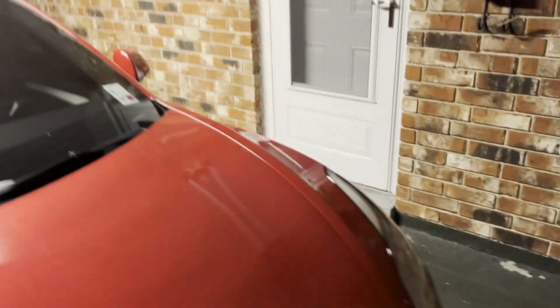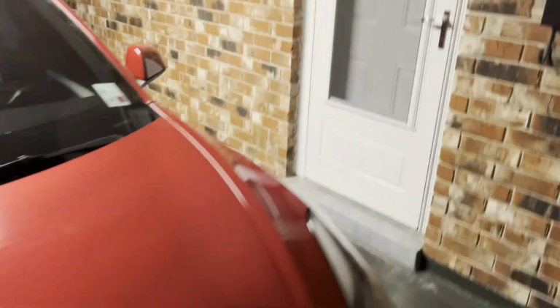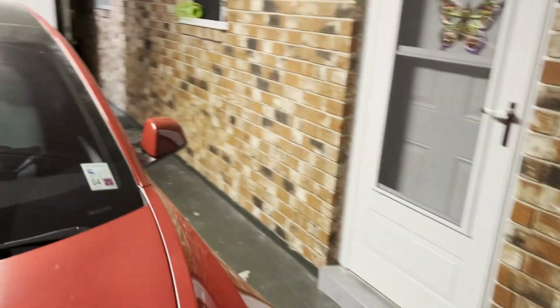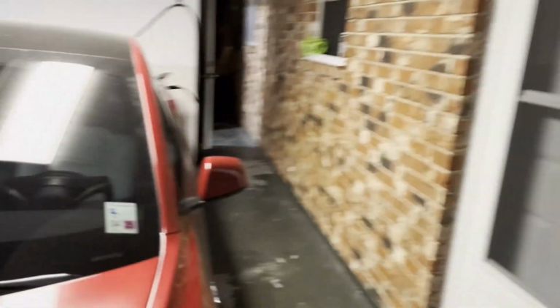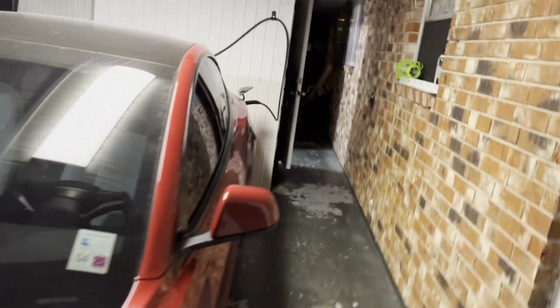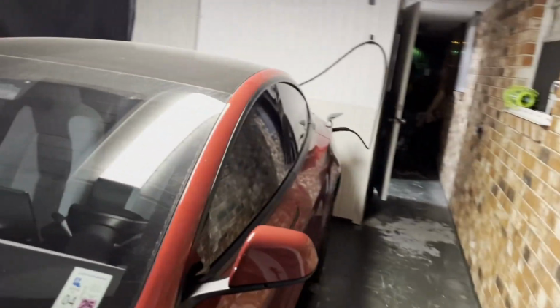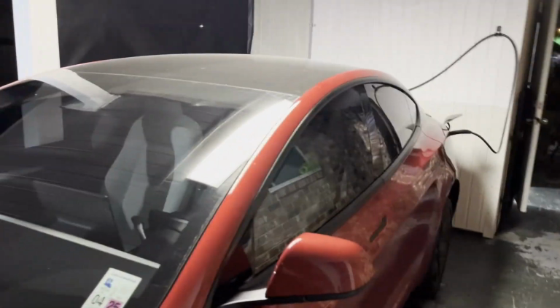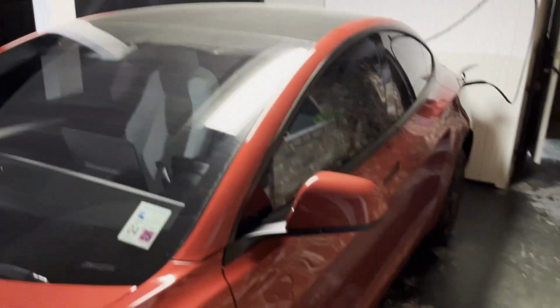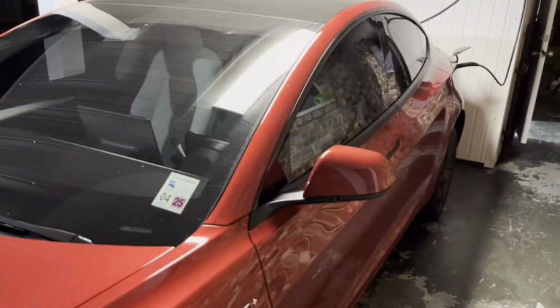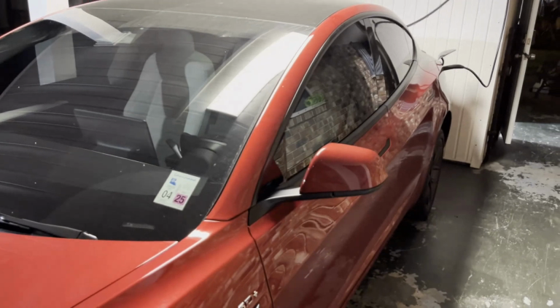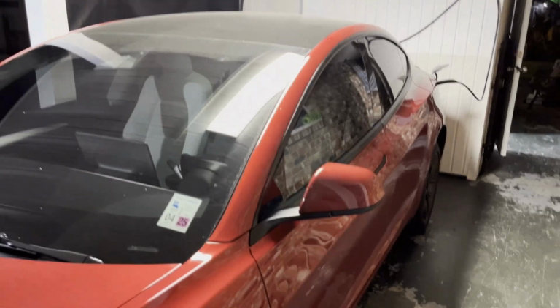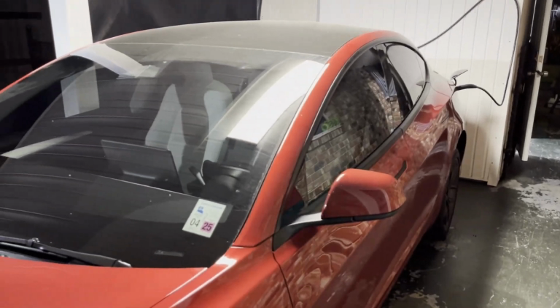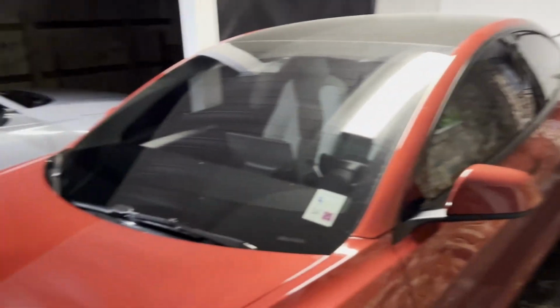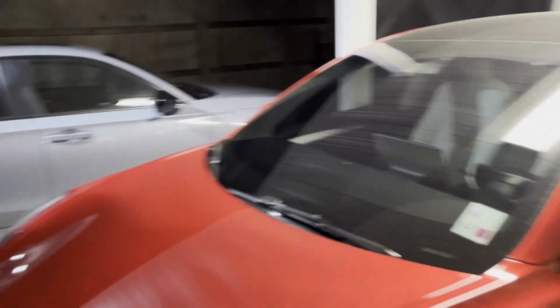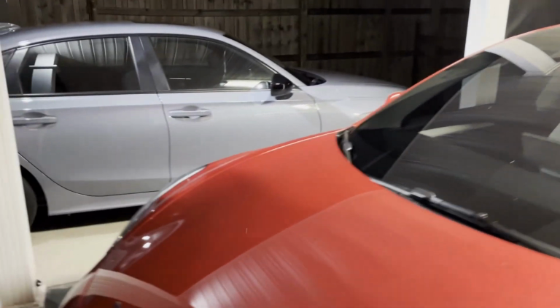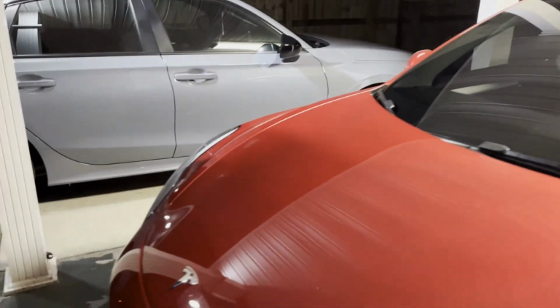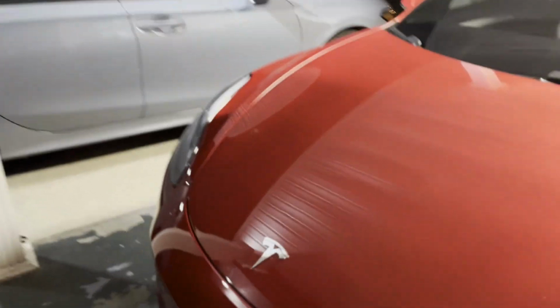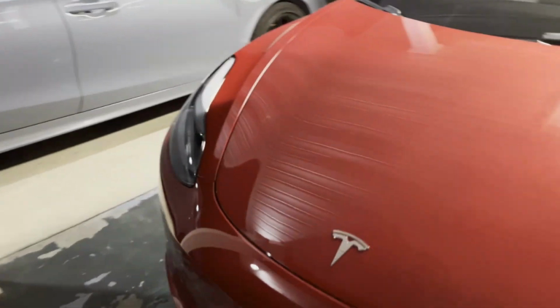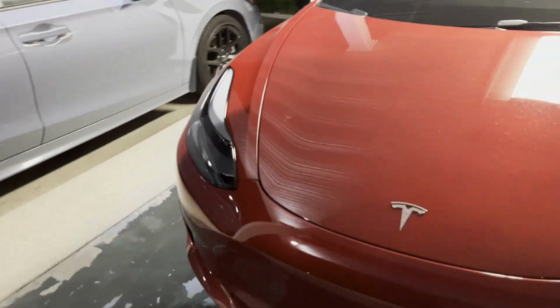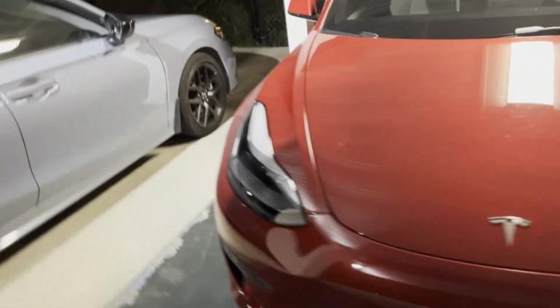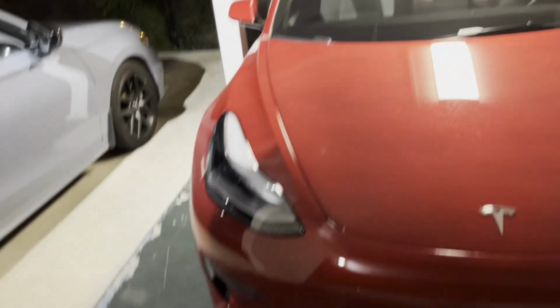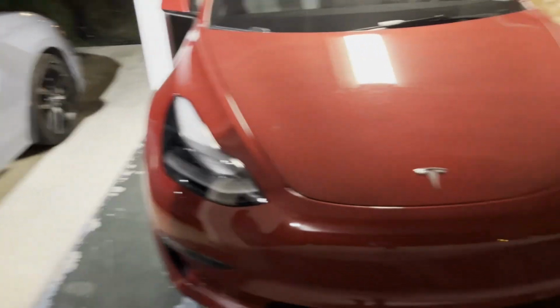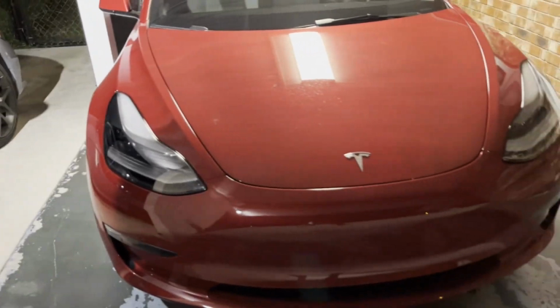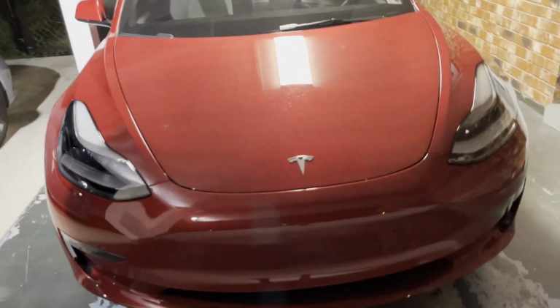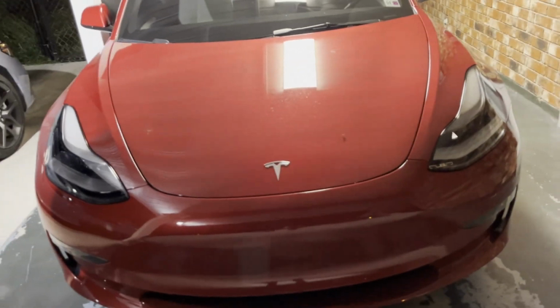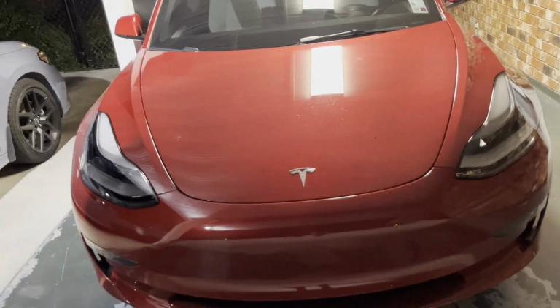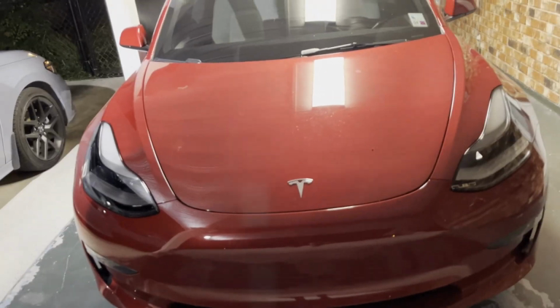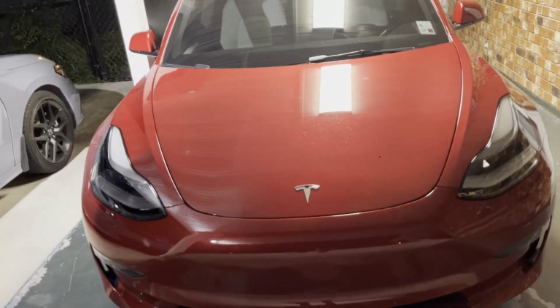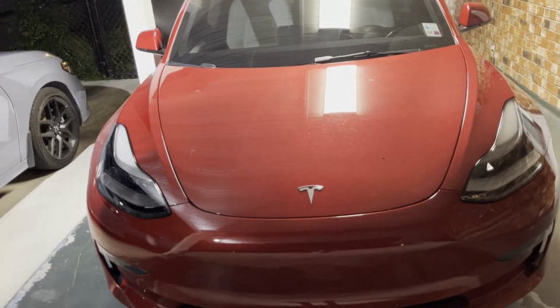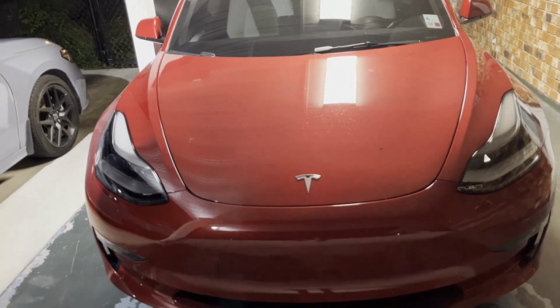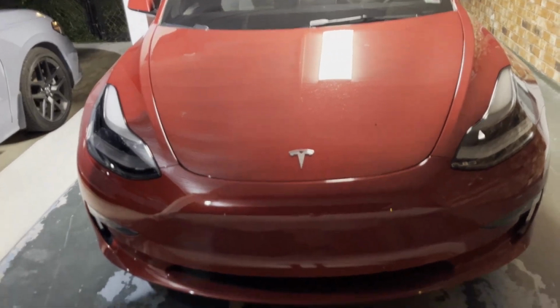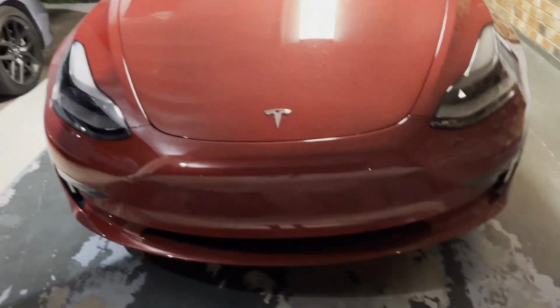And the fact of the matter is, with it being a Tesla, if one sensor goes out, the whole car pretty much breaks — well, kind of. Because y'all saw in the last video, before this one, all the stuff that broke with mine.